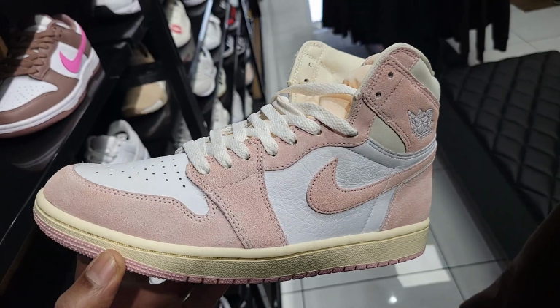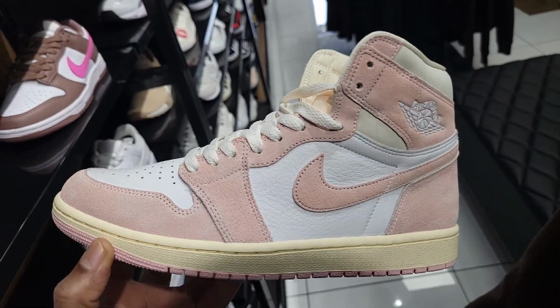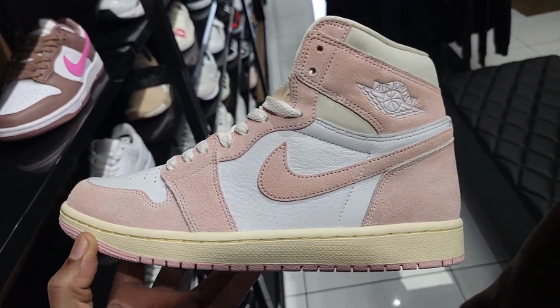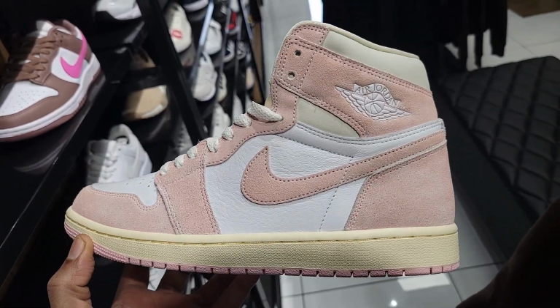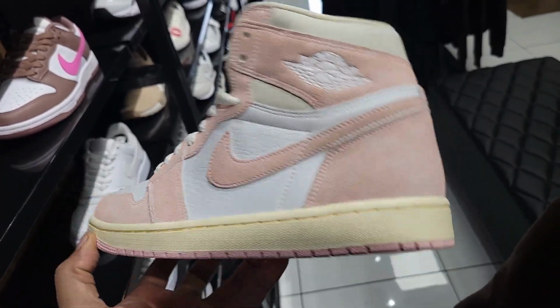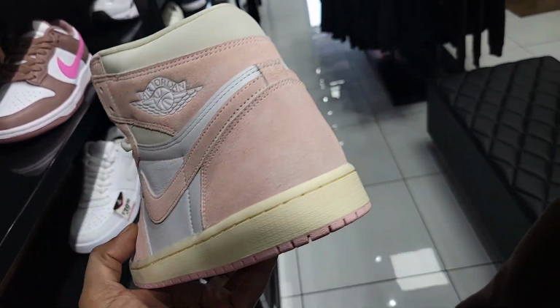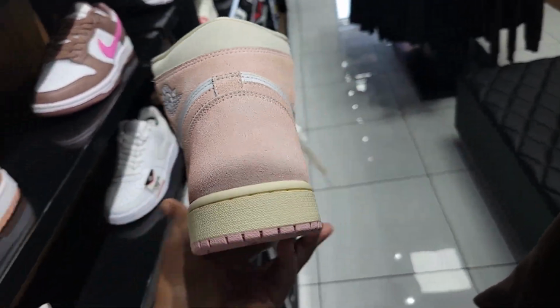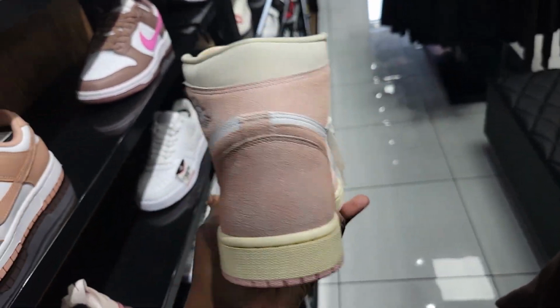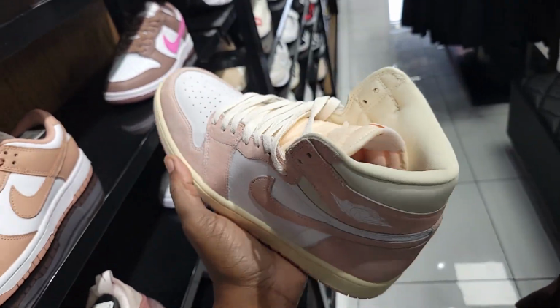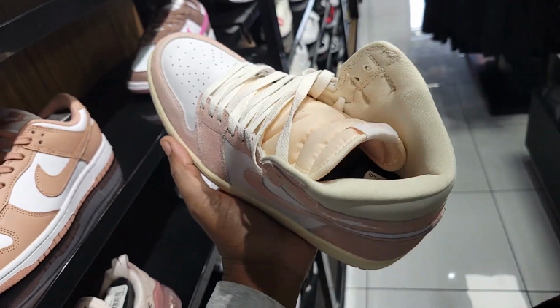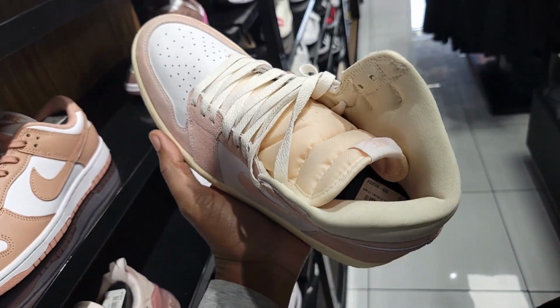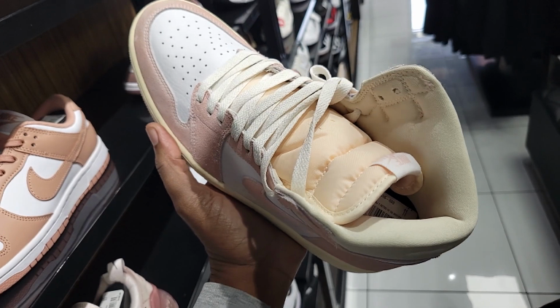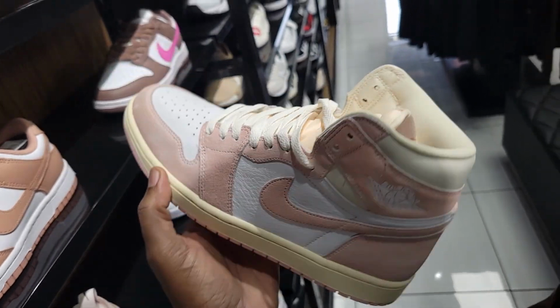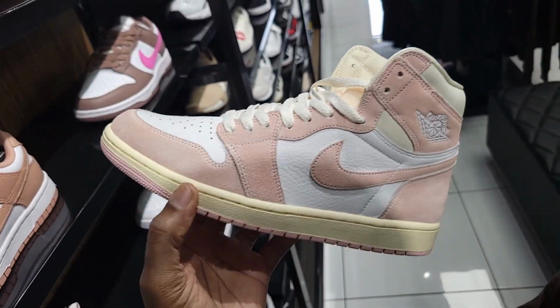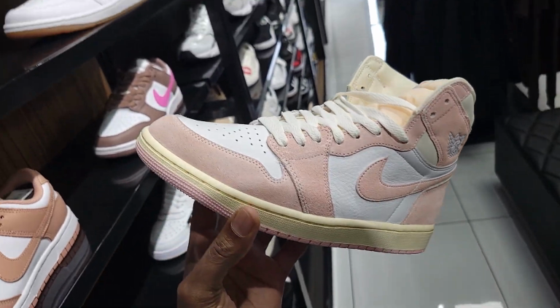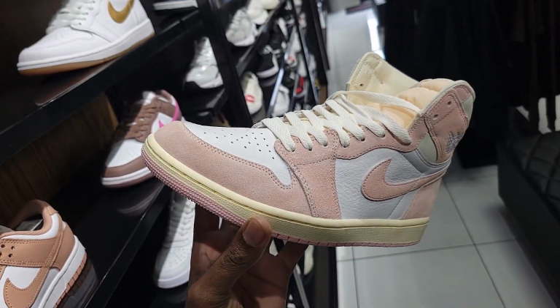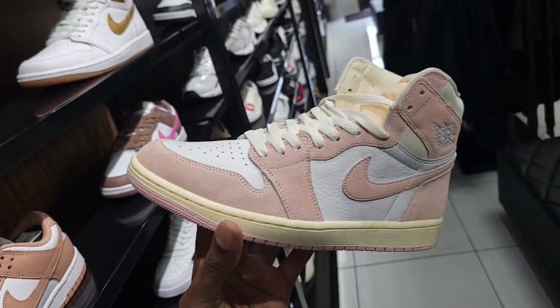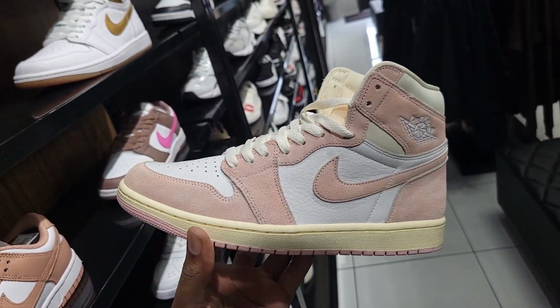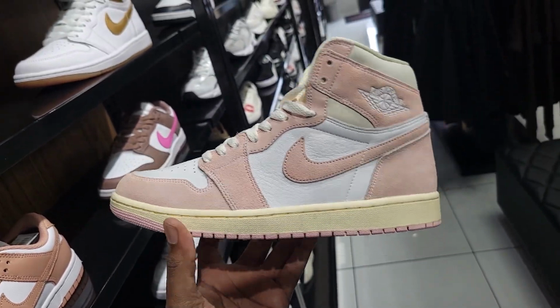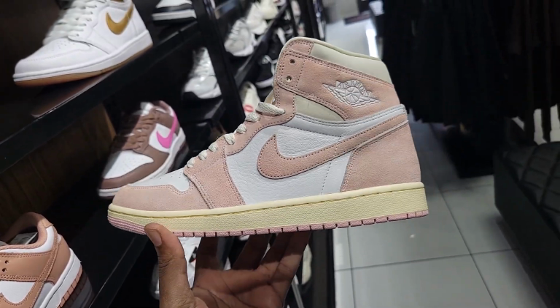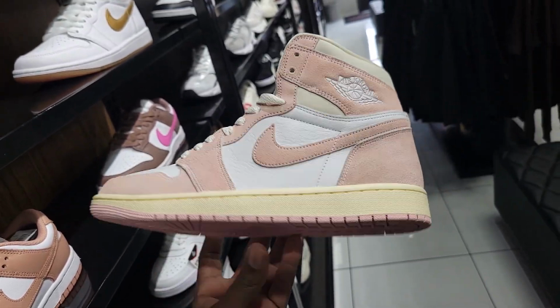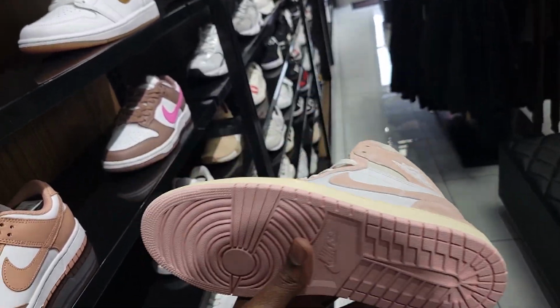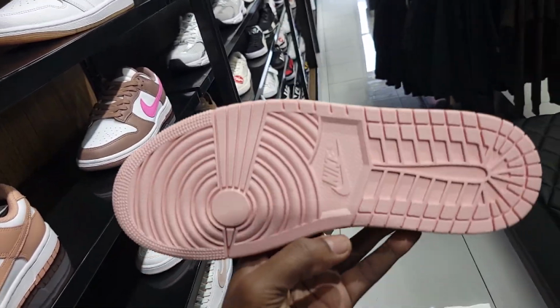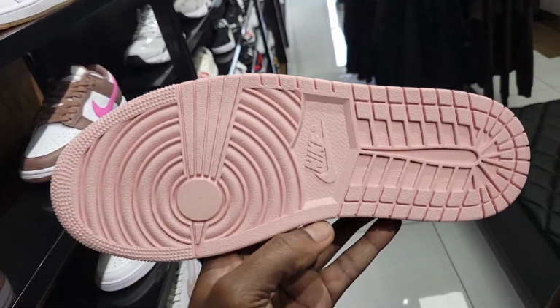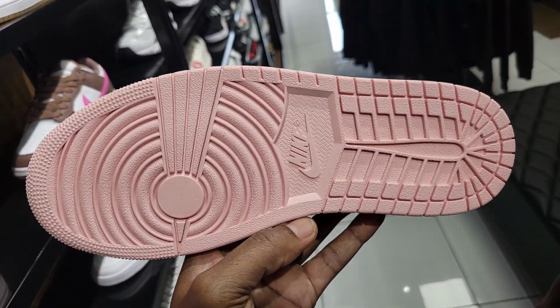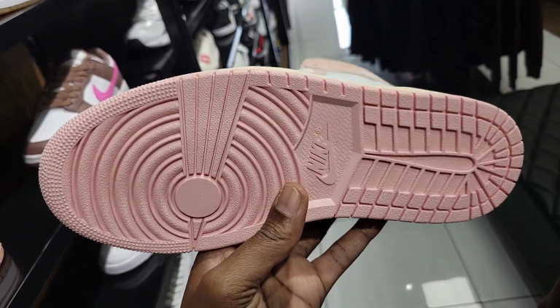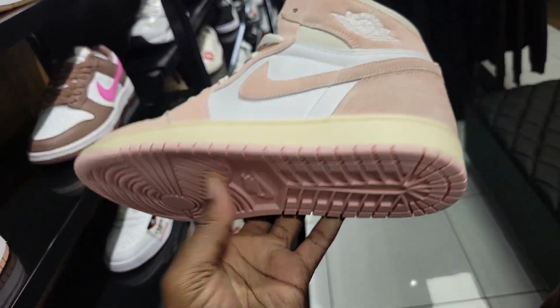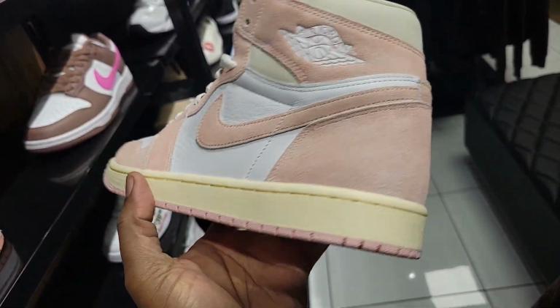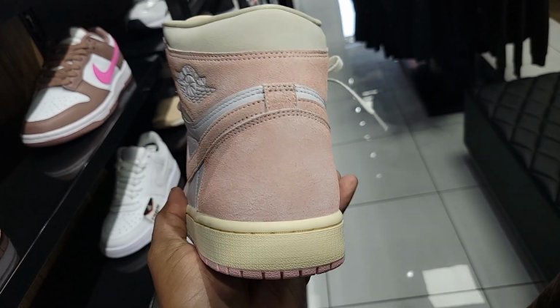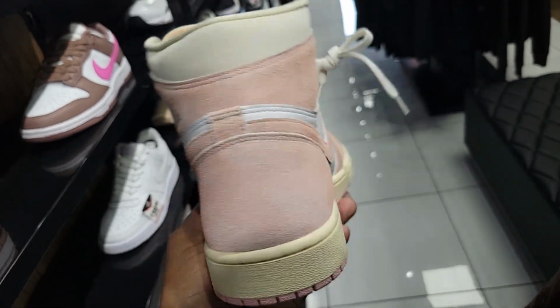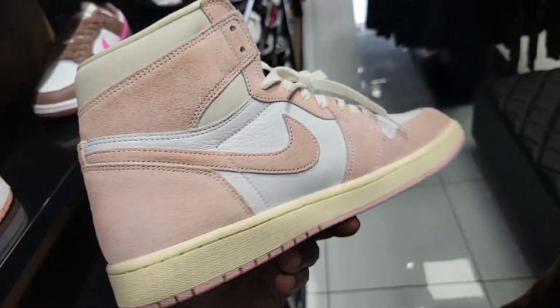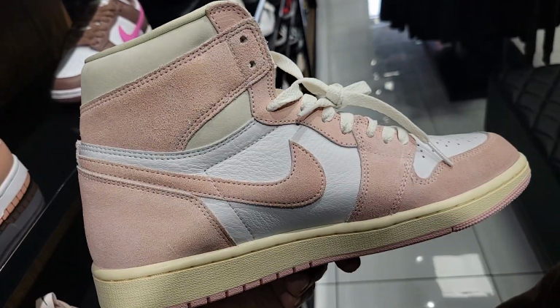They still got these Jordan 1s — this is a size 11. This colorway is not too bad with the good material. Is this the washed pink colorway? Not too bad.